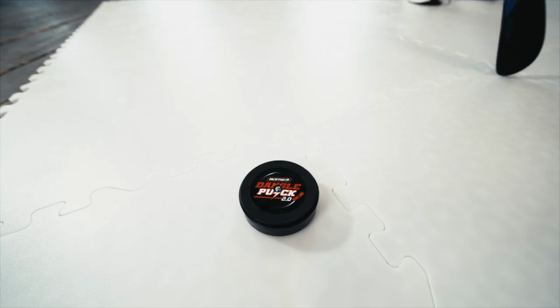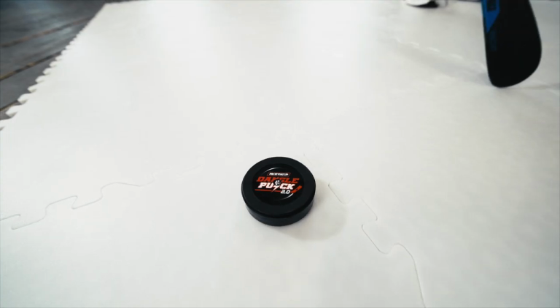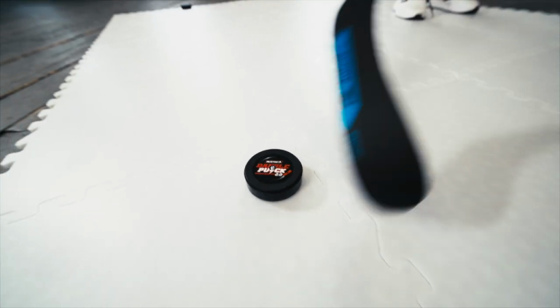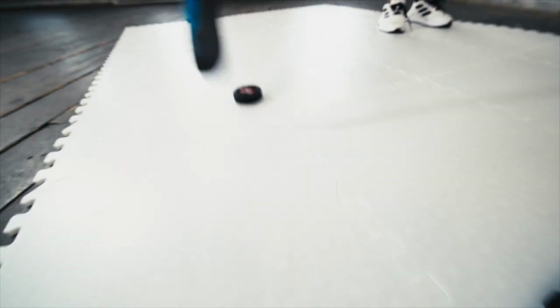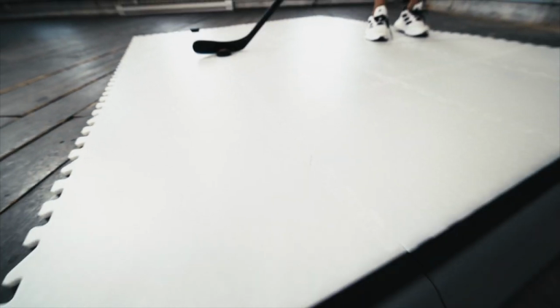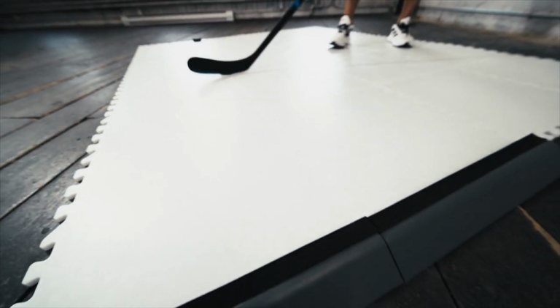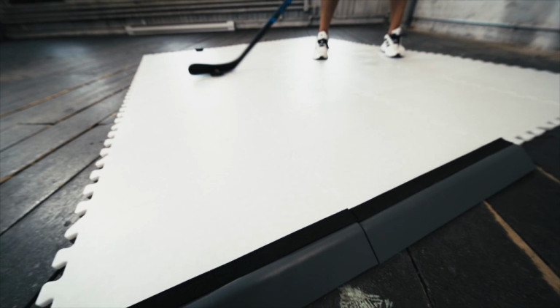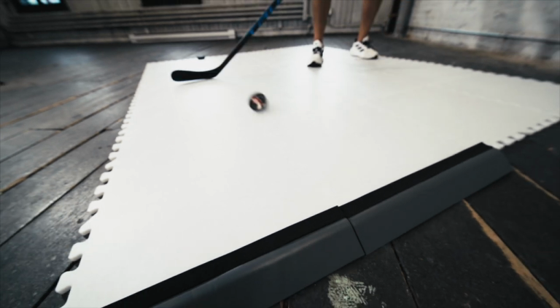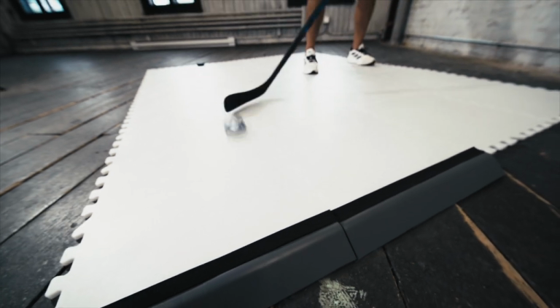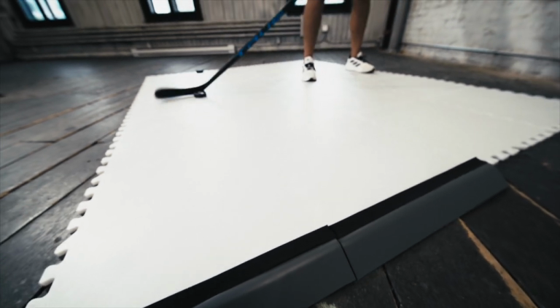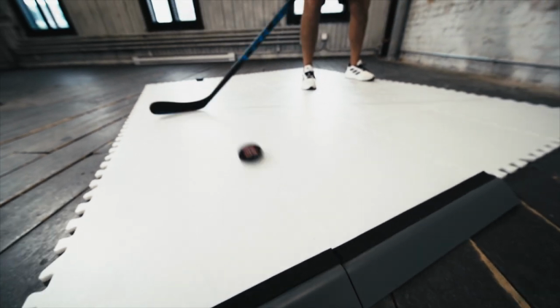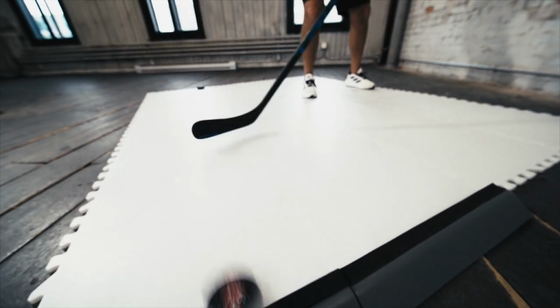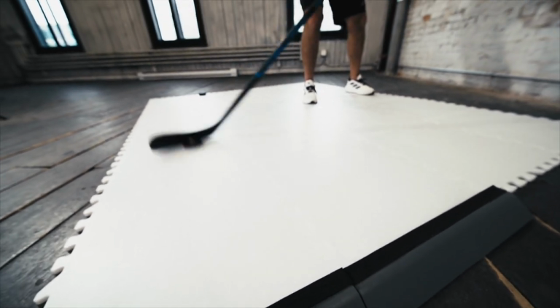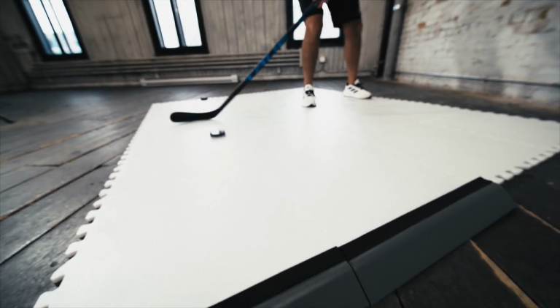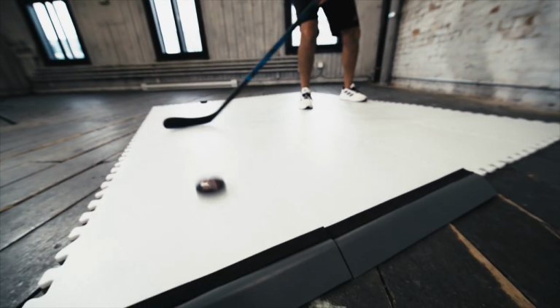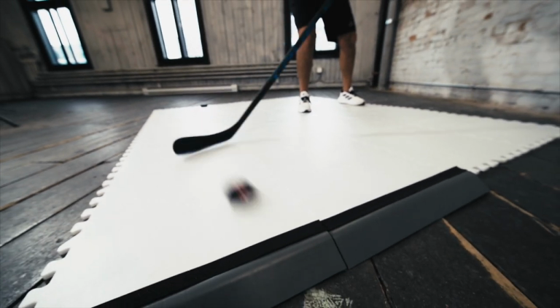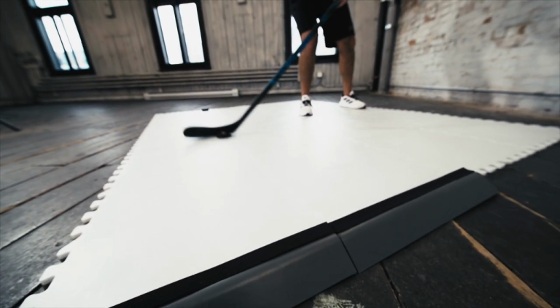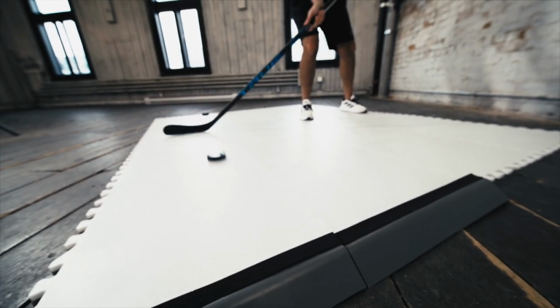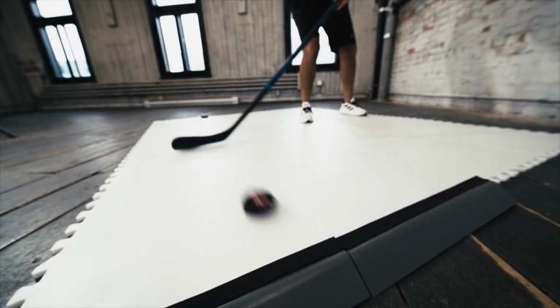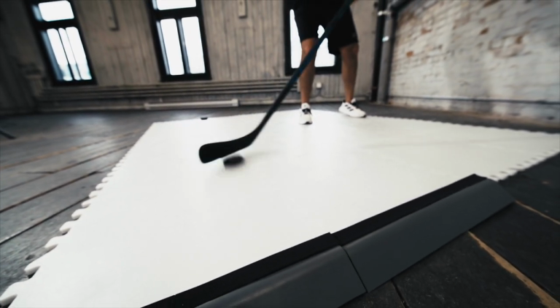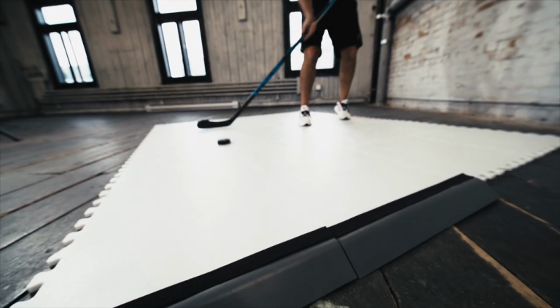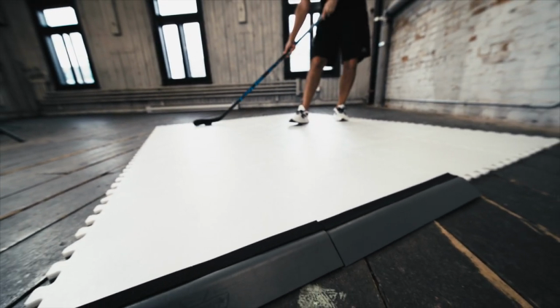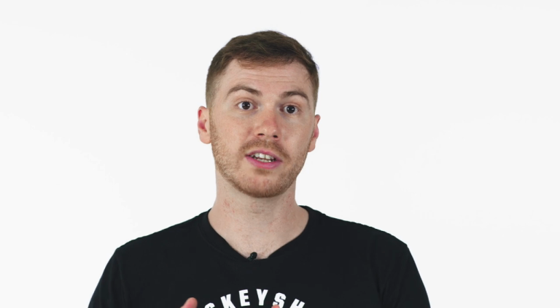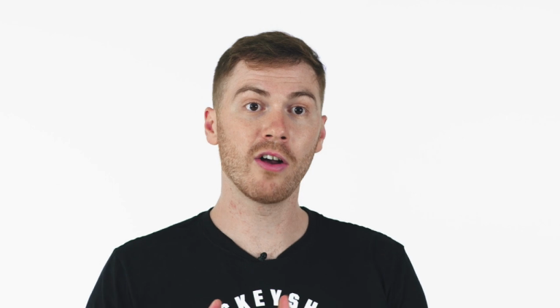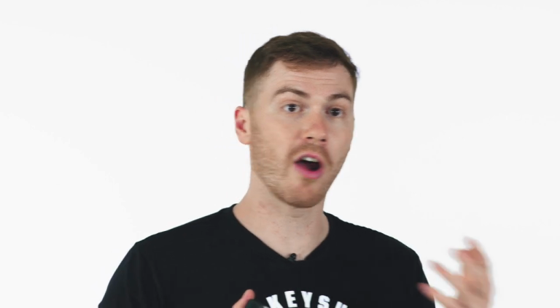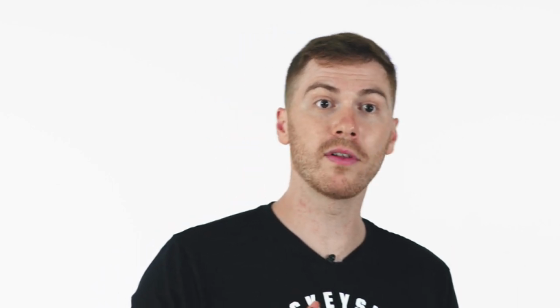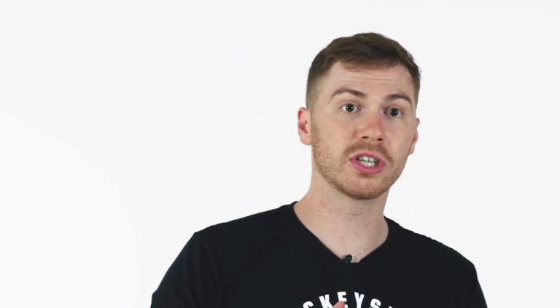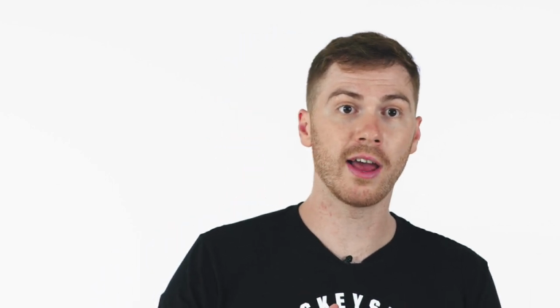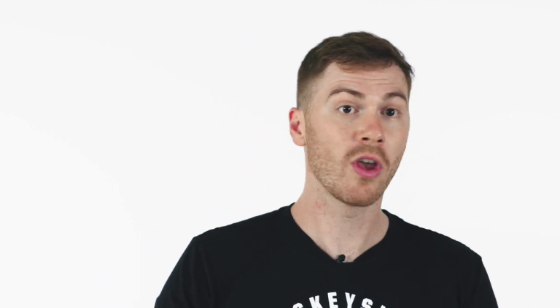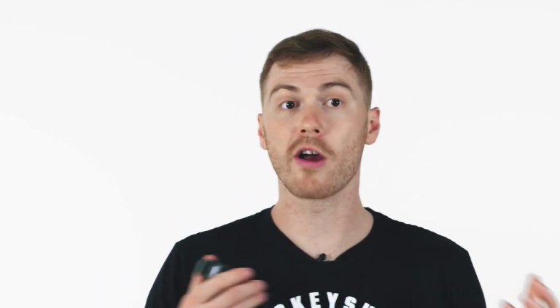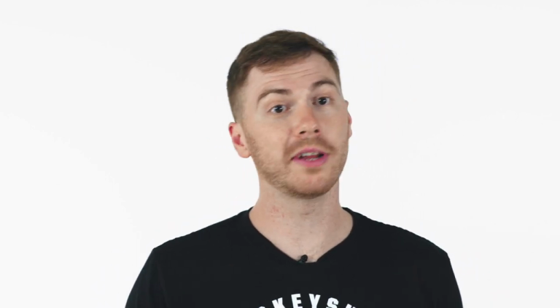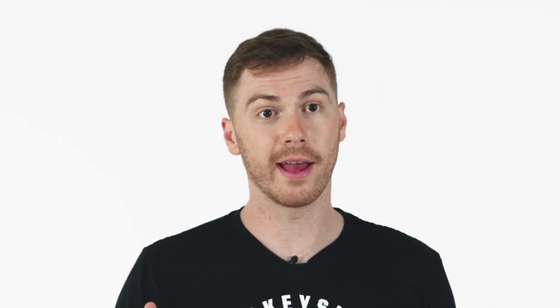Note that you can't use this puck on rough surfaces like asphalt, but it's perfect for any flat surface such as our dryland tiles, our revolution tiles, or our shooting pads.